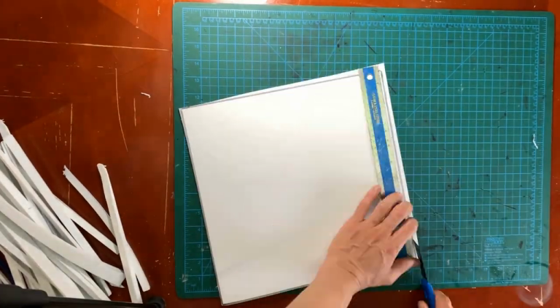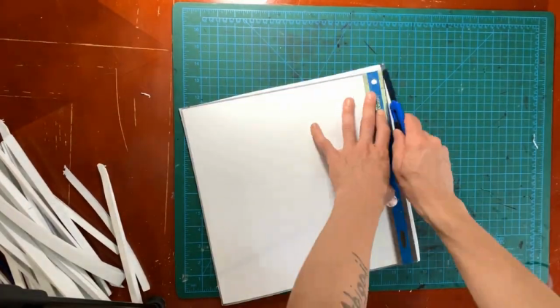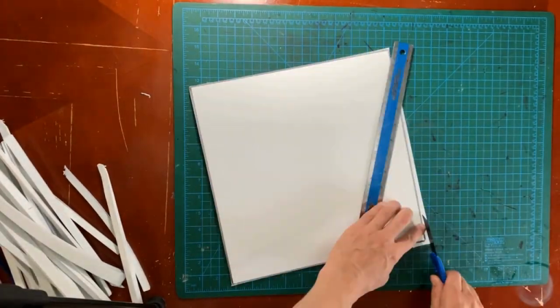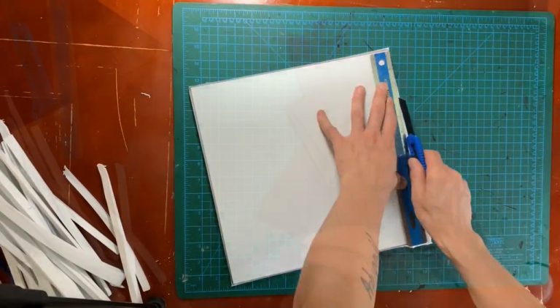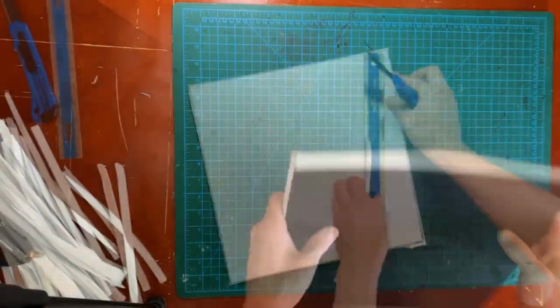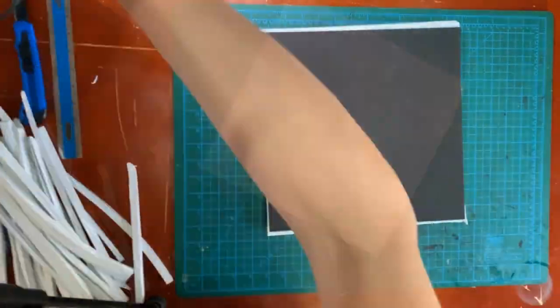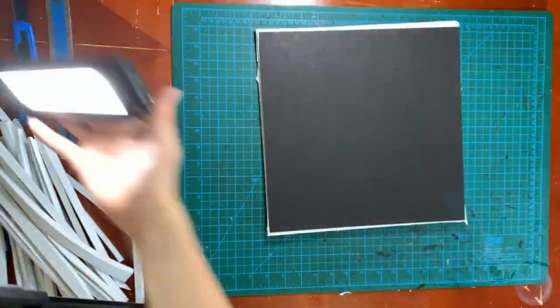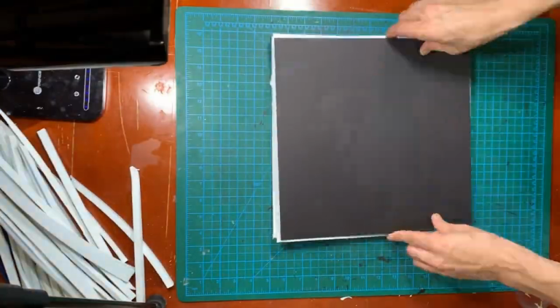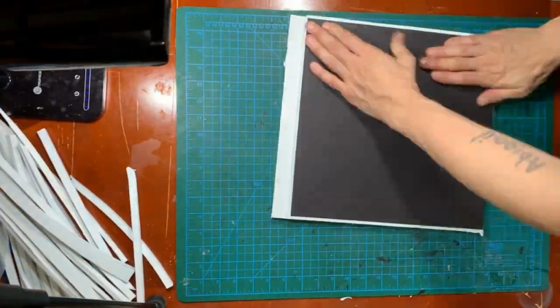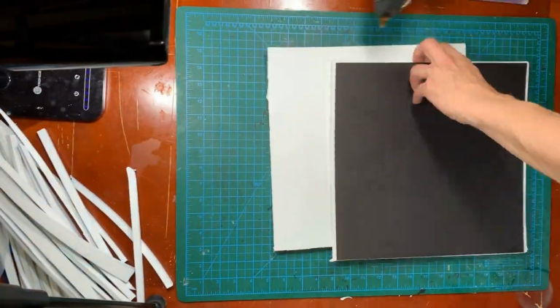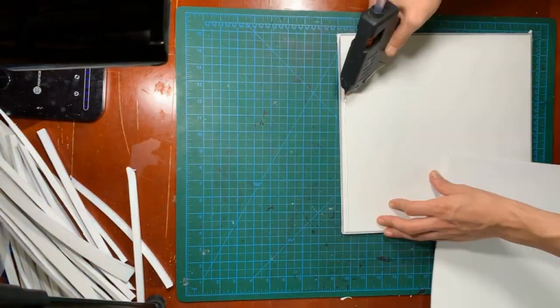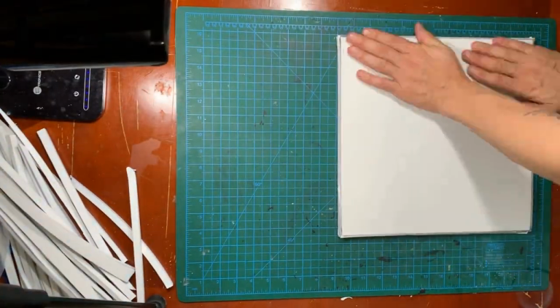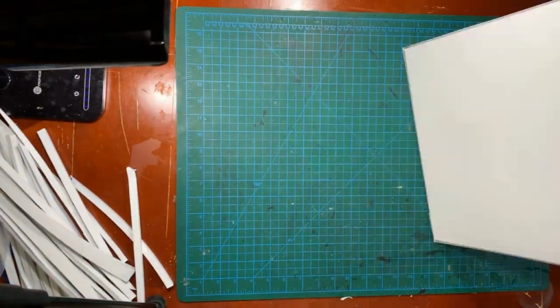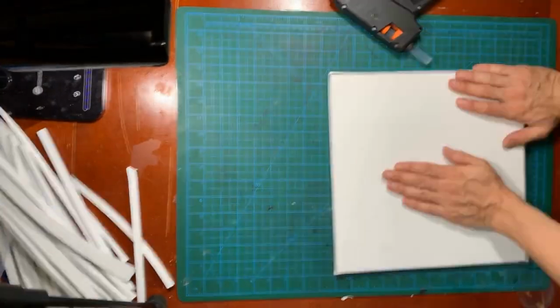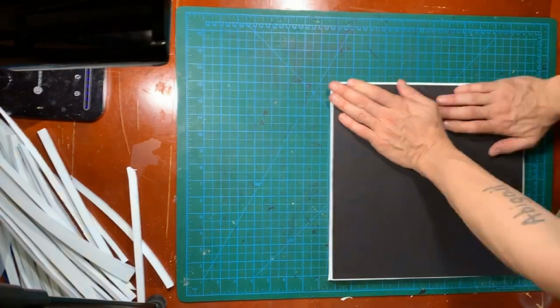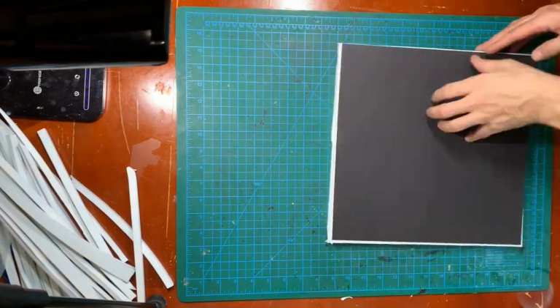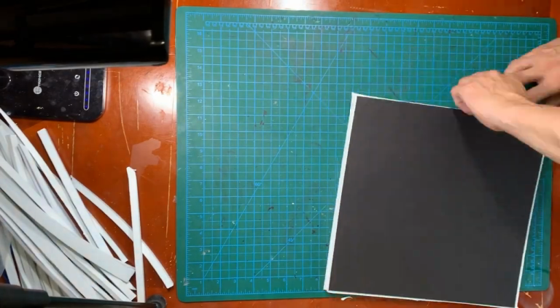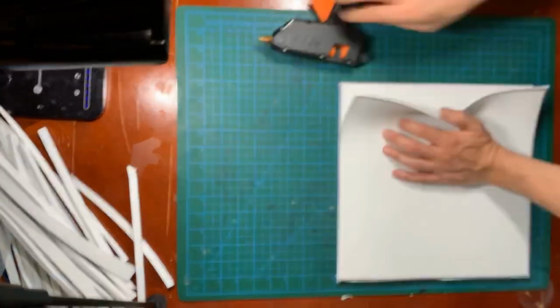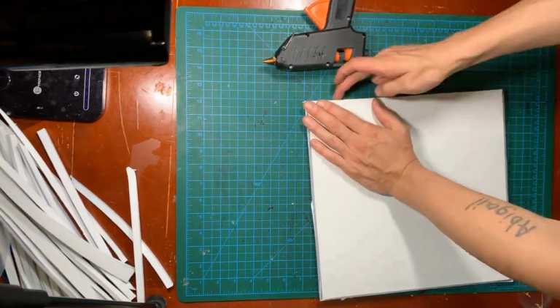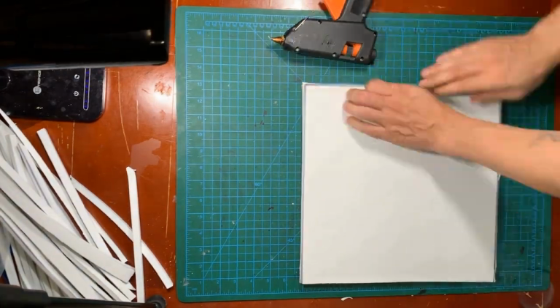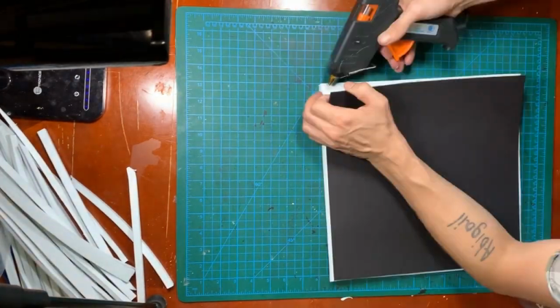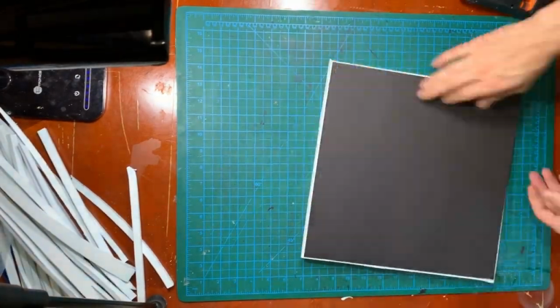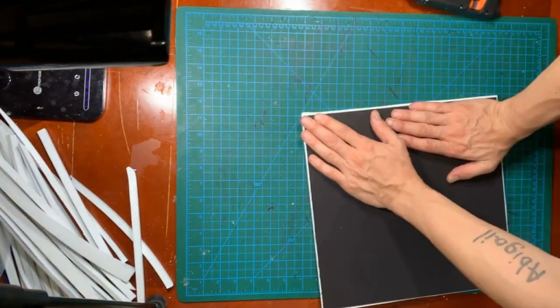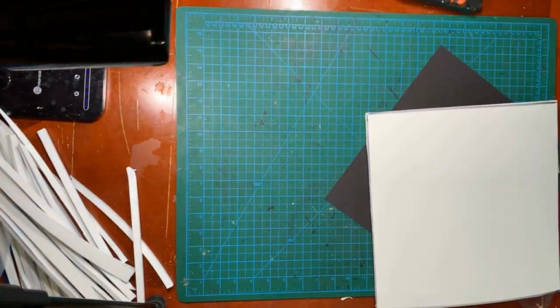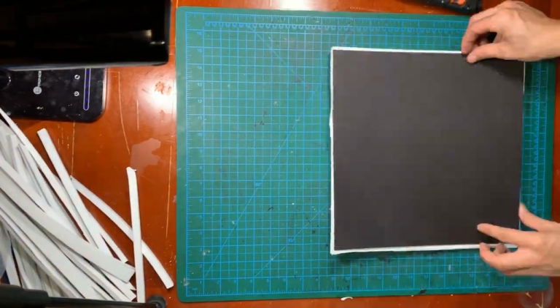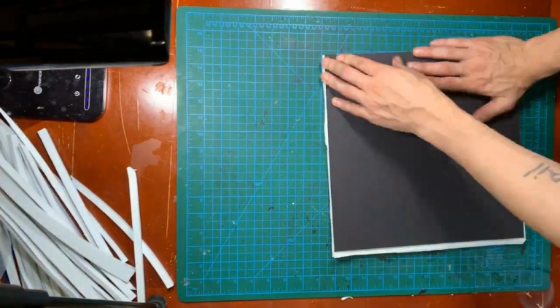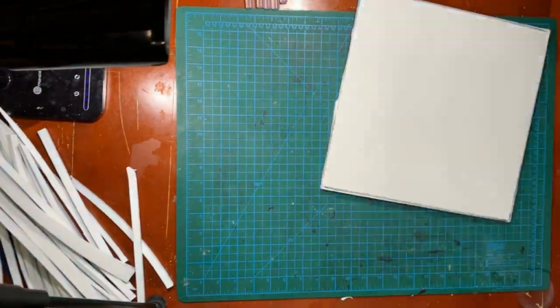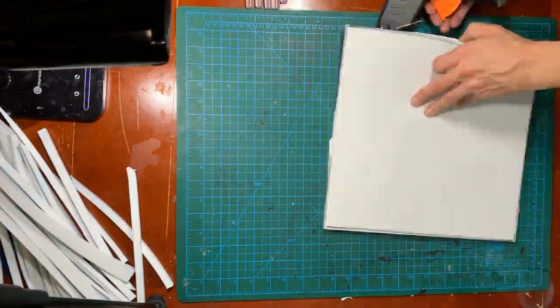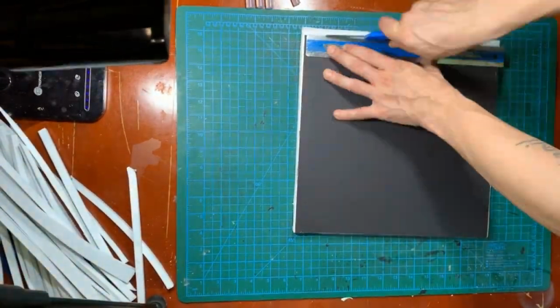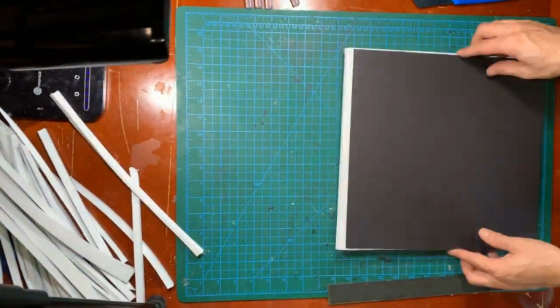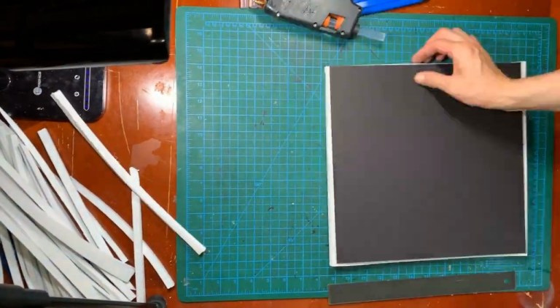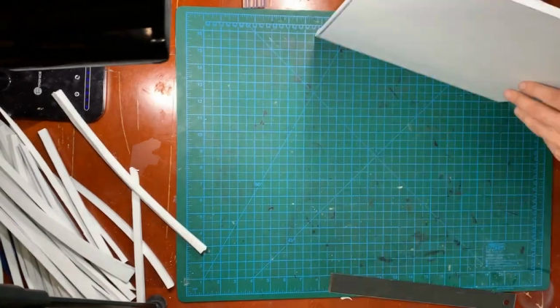That's enough for a four-foot by four-foot playing space. With all of the squares of foam cut out, I used a glue gun to attach them all to the chipboard.